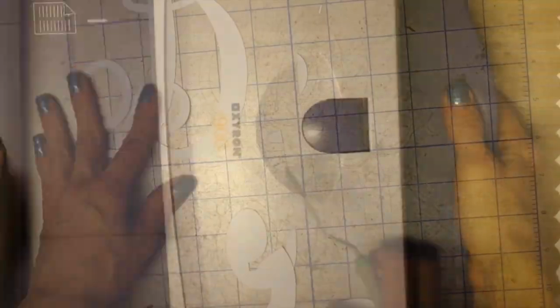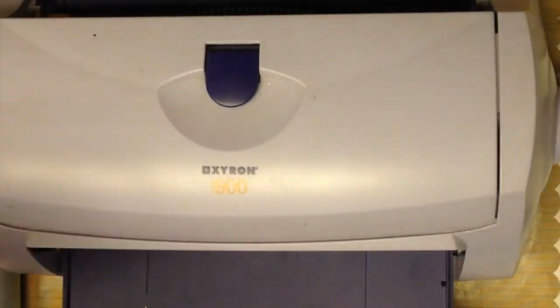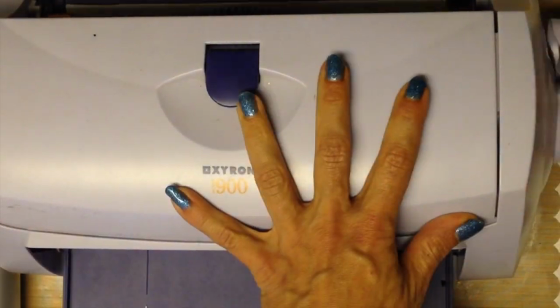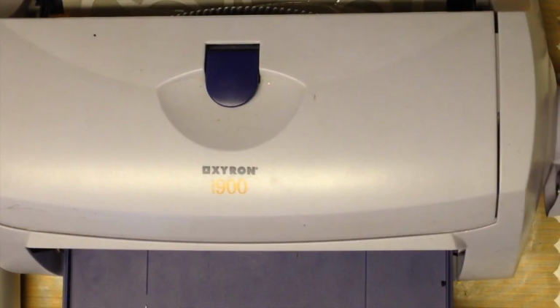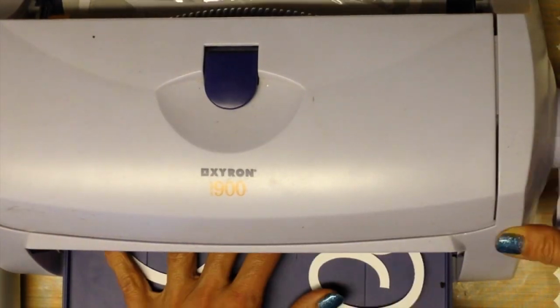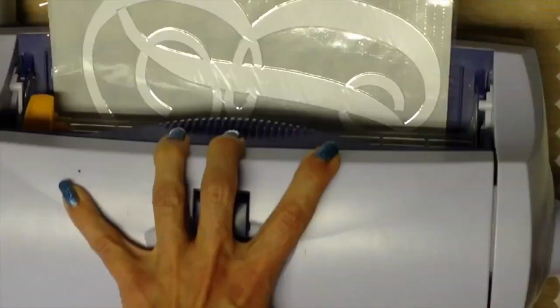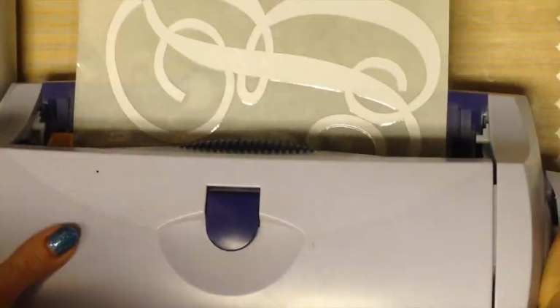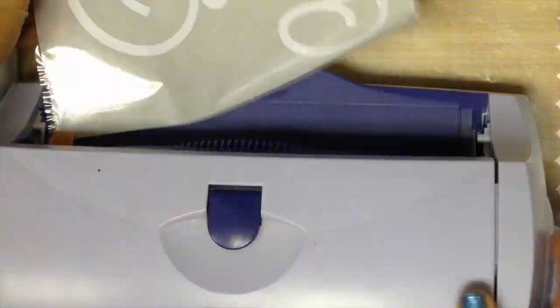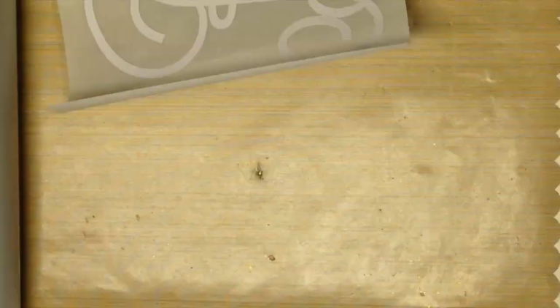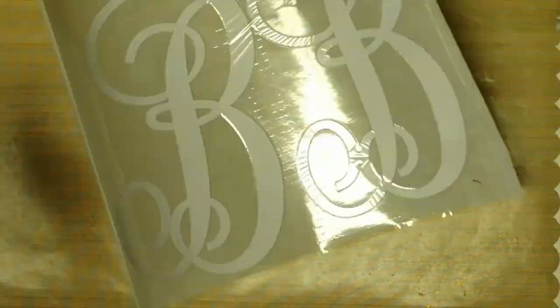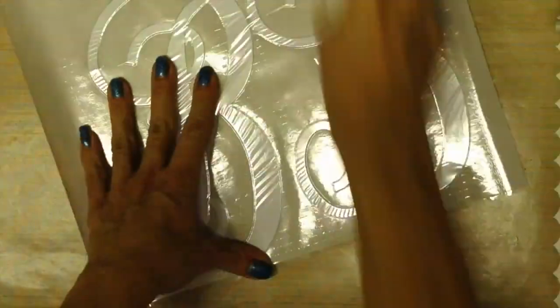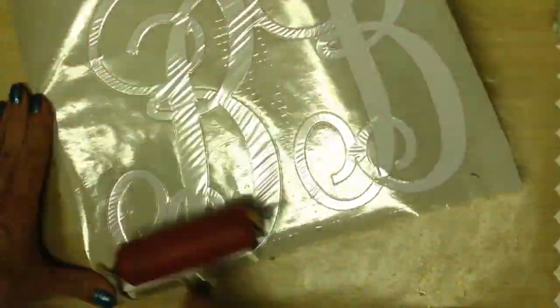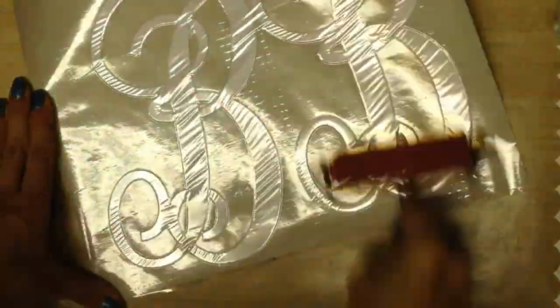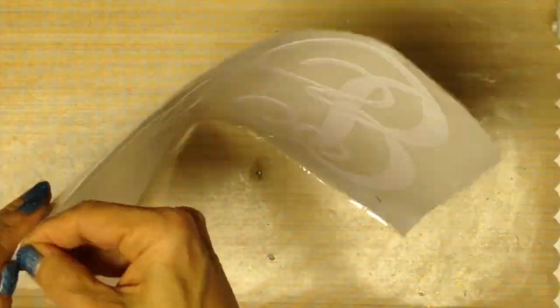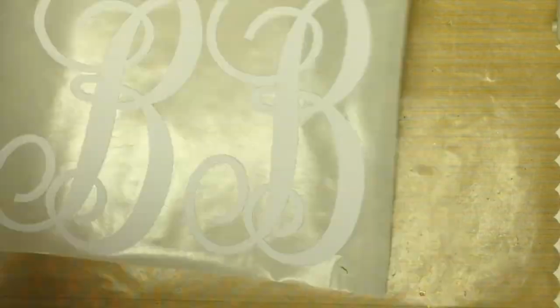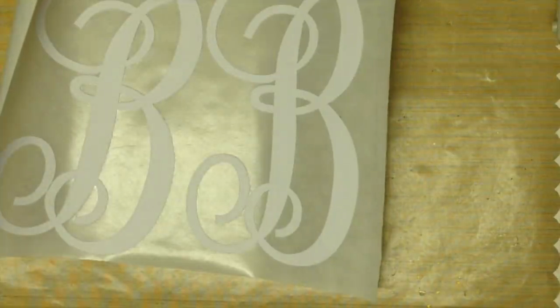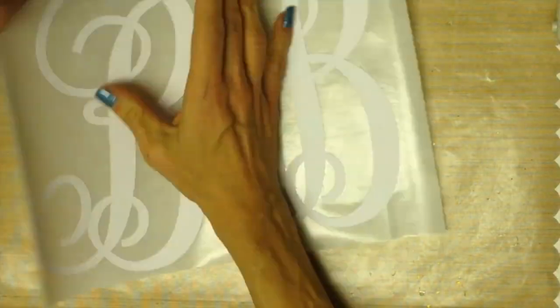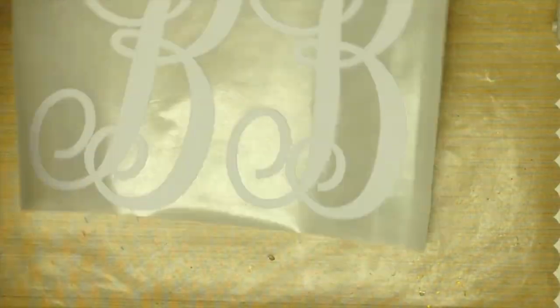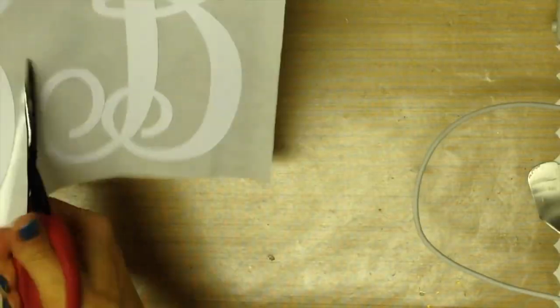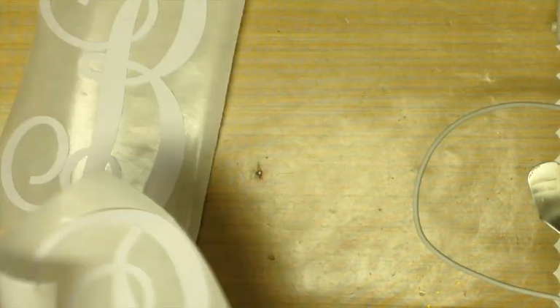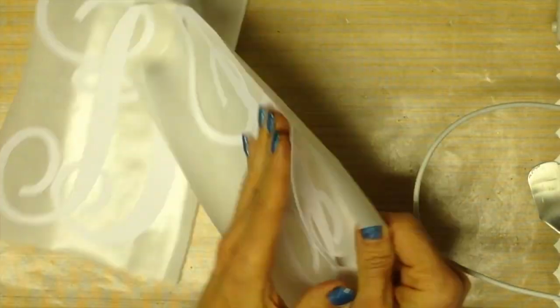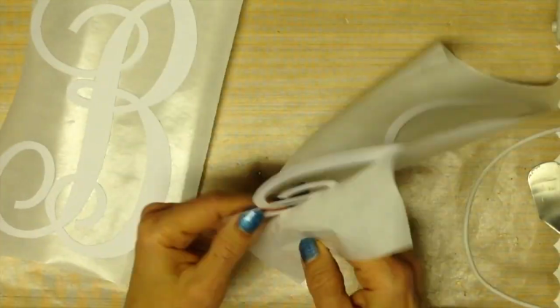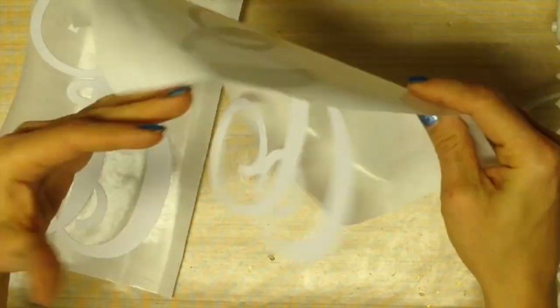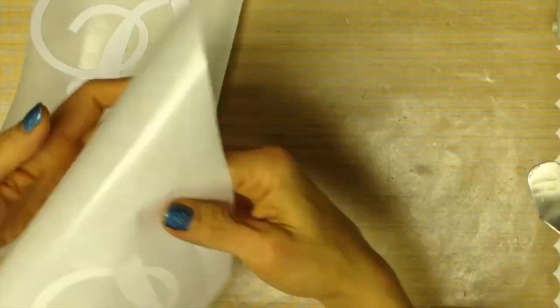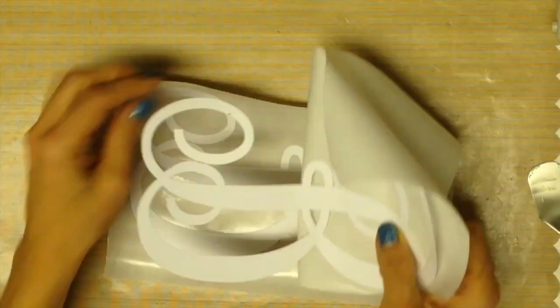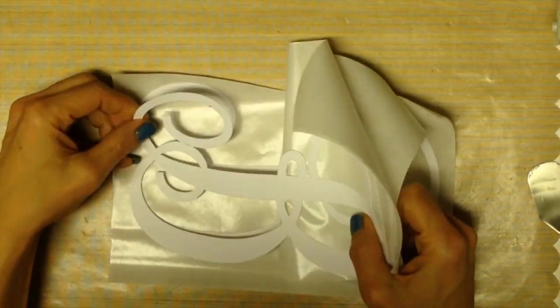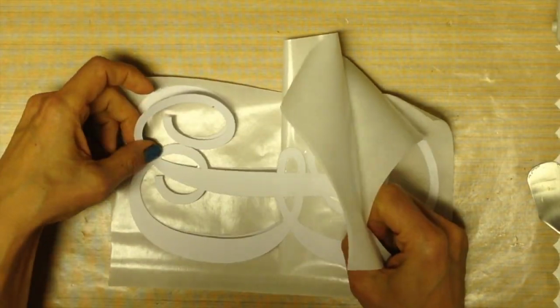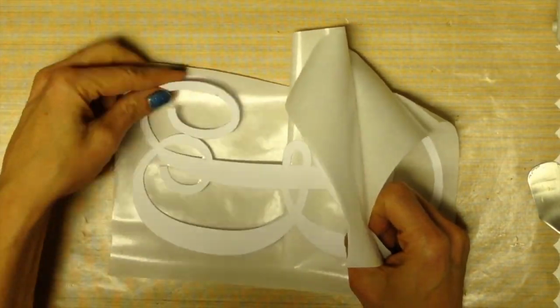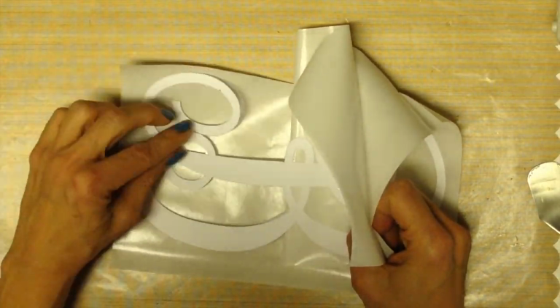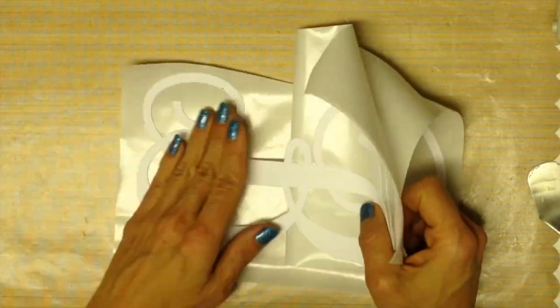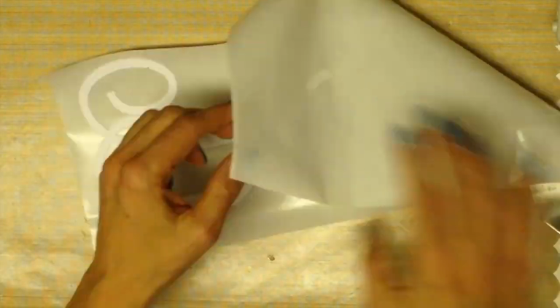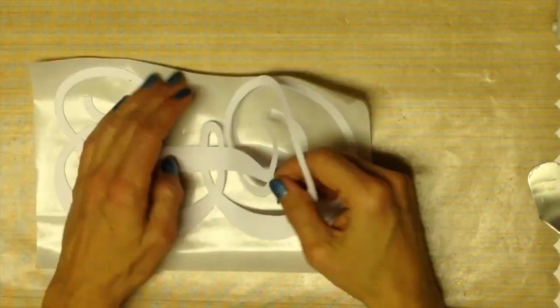Look at how beautifully the over-the-top Zing cut the B. Next, run all three Bs through the Xyron sticker making machine. Leave one of the Bs stuck to the adhesive backing.